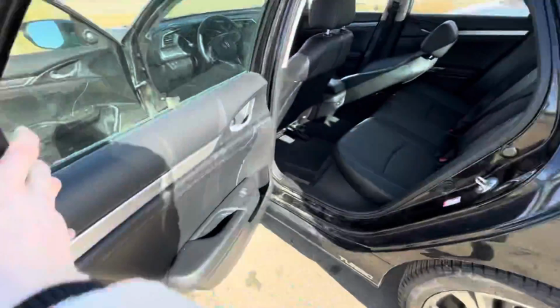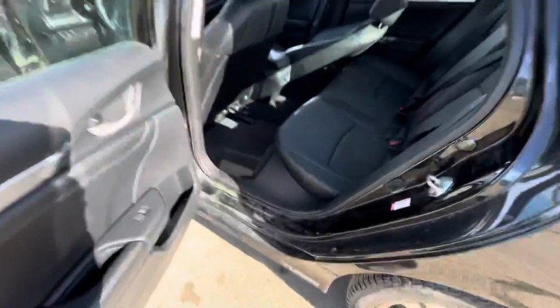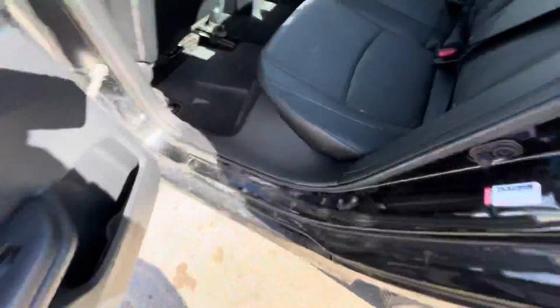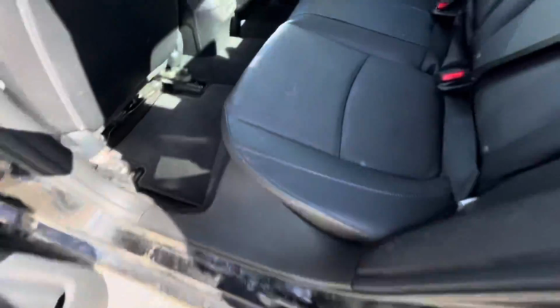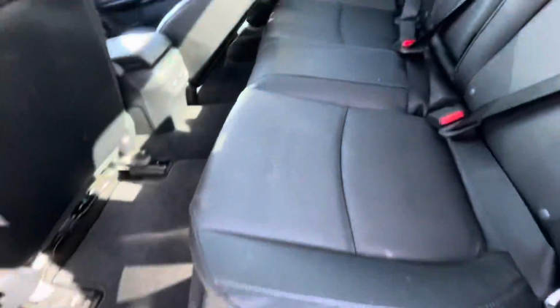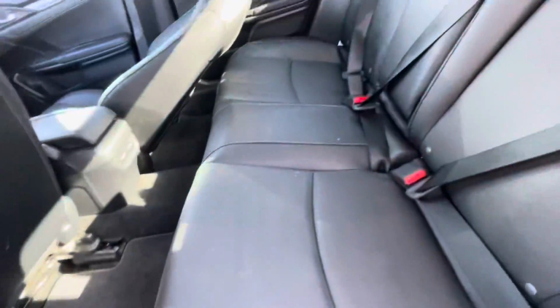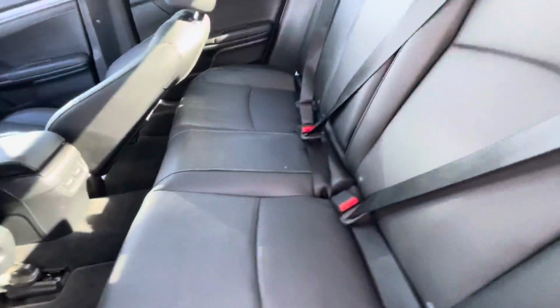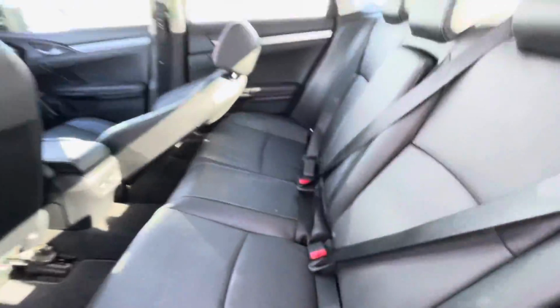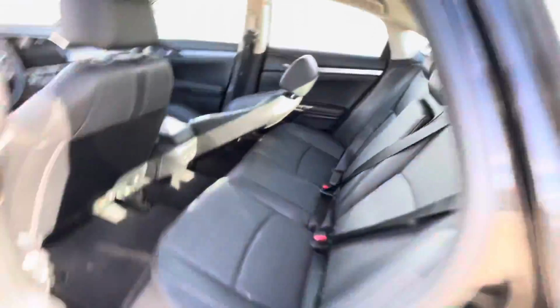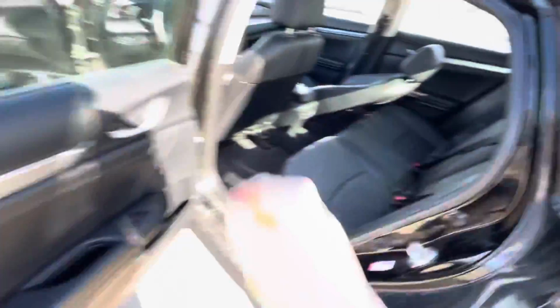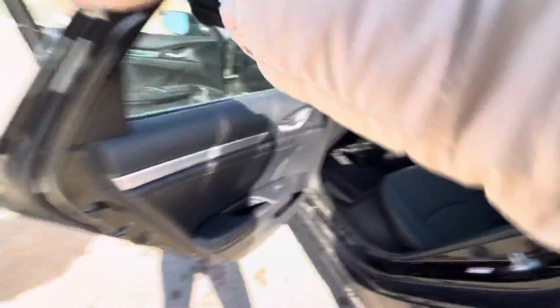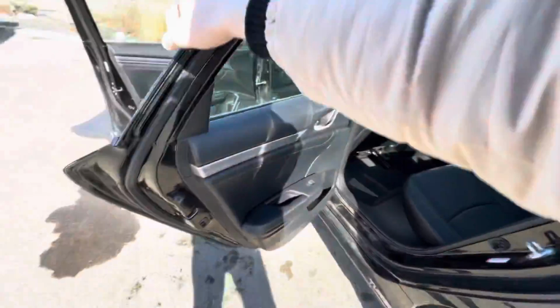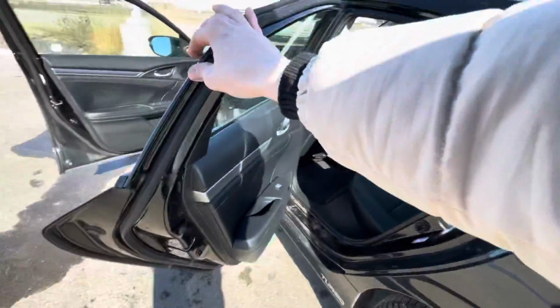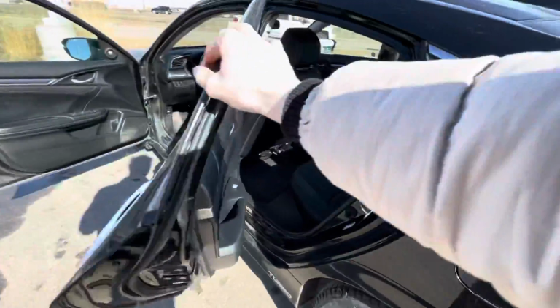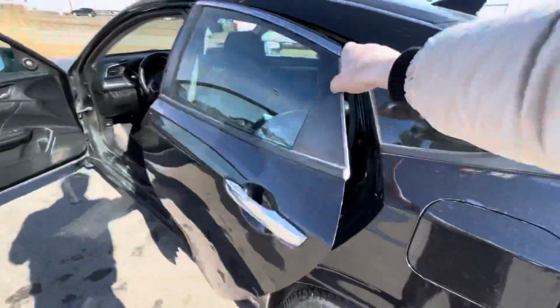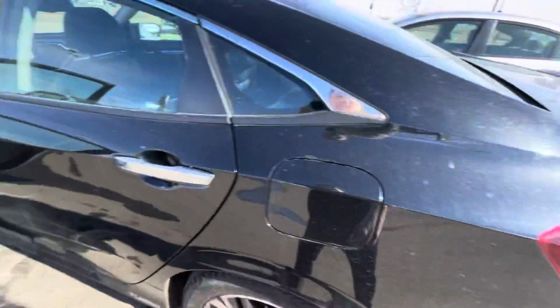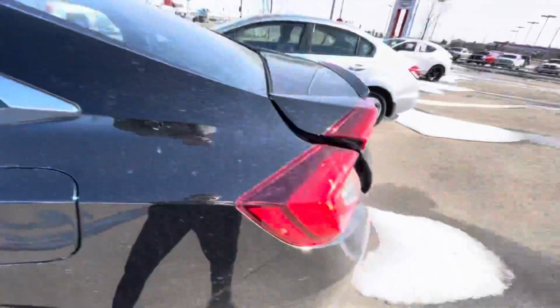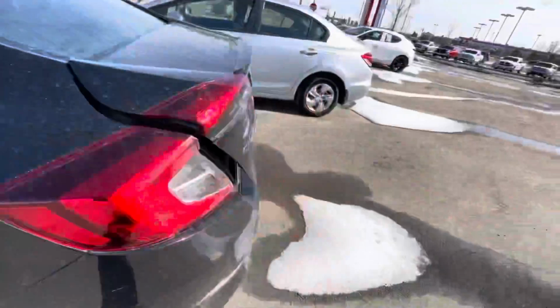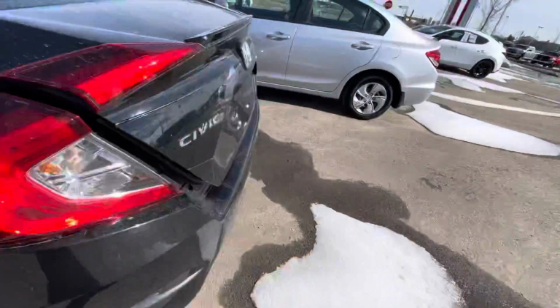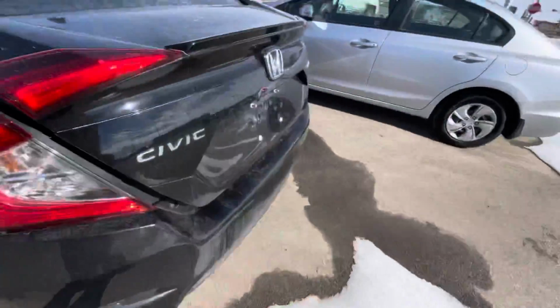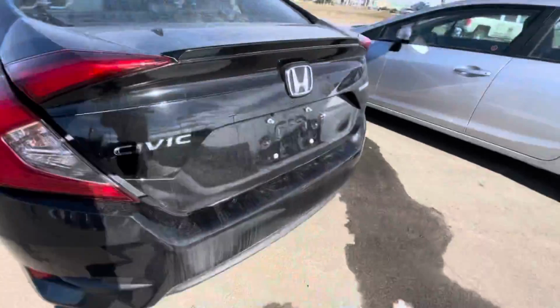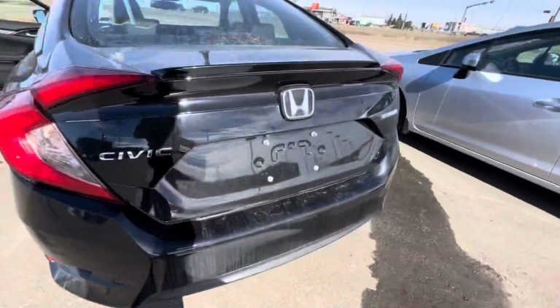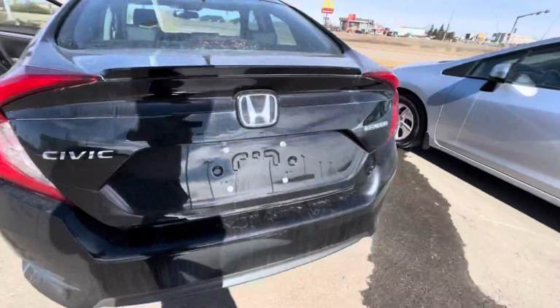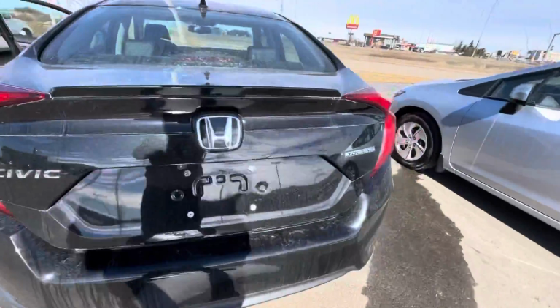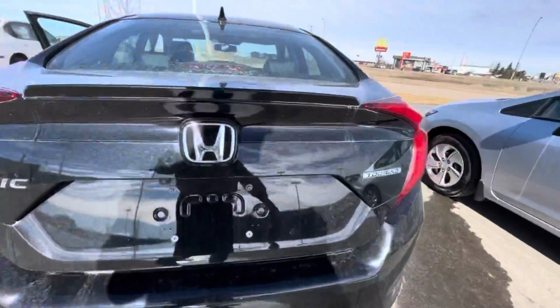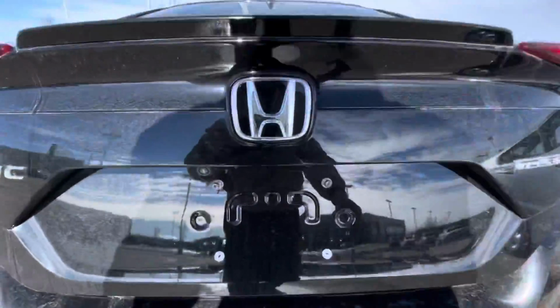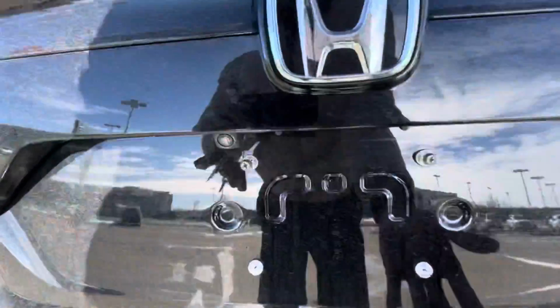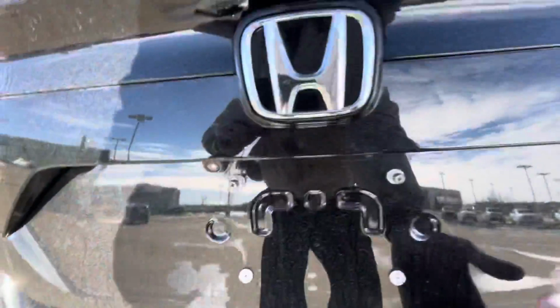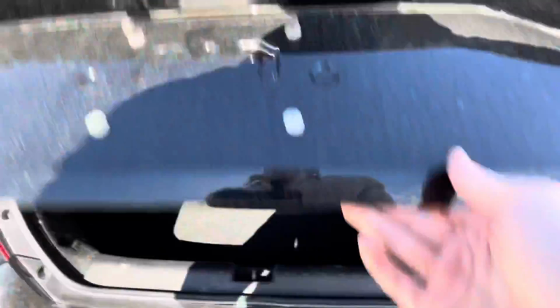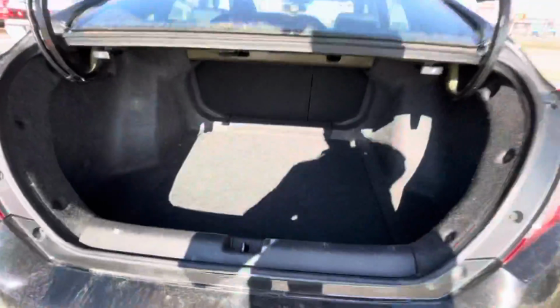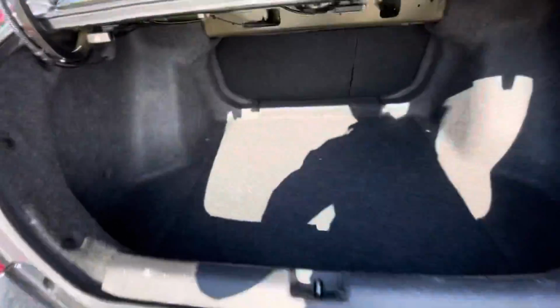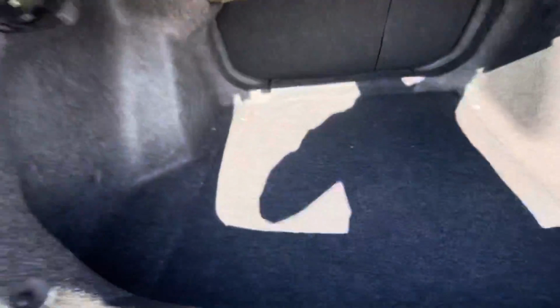Coming around to check out the back seat, there is a lot of space — it's very spacious. You also get heated seats in the second row, and coming around here you do get a backup camera on the vehicle.